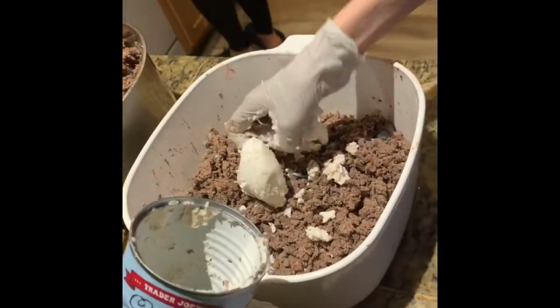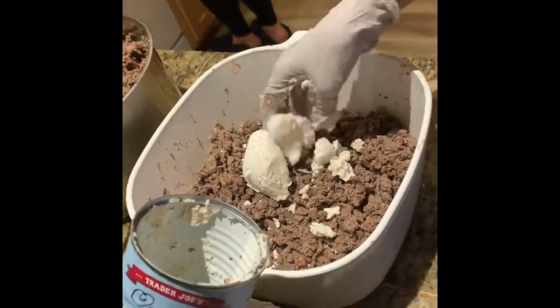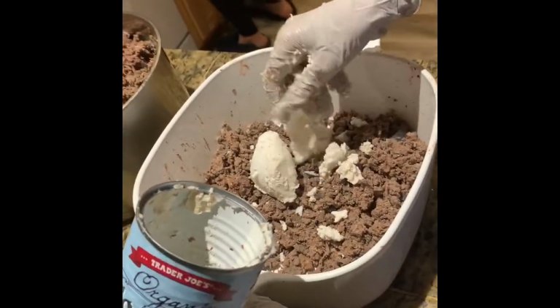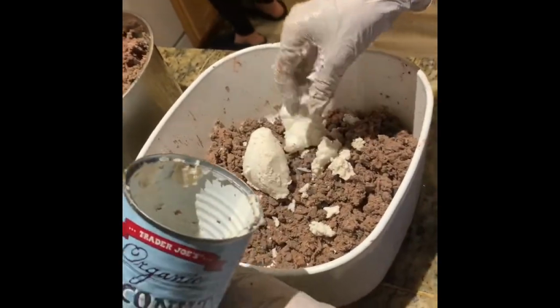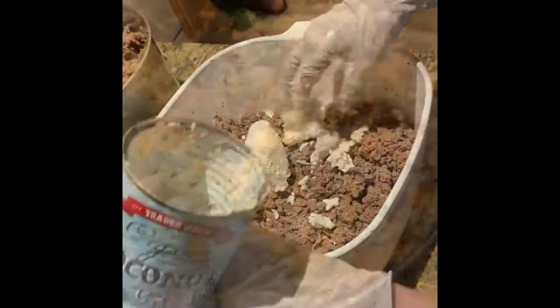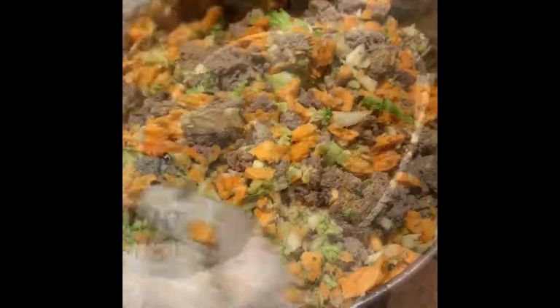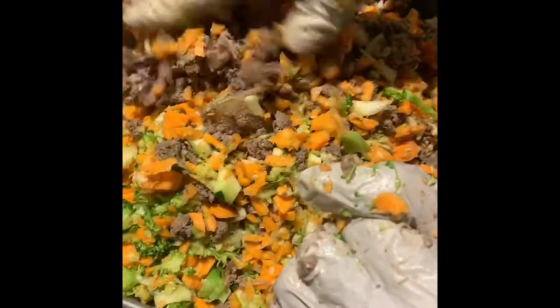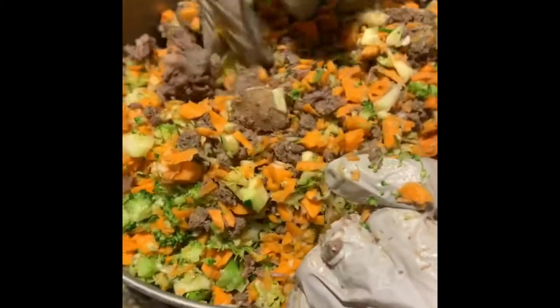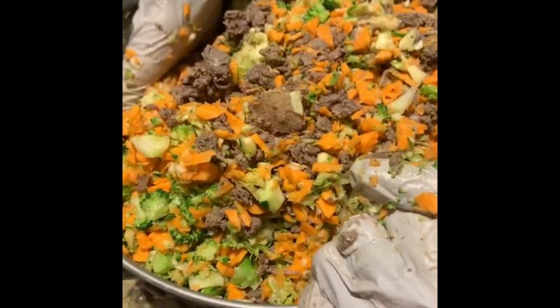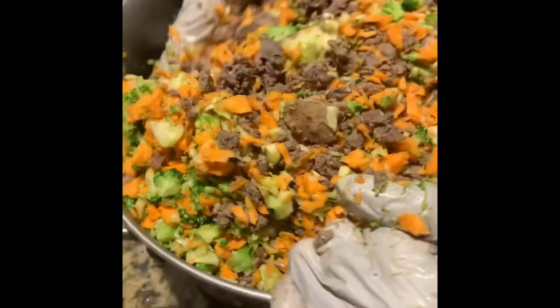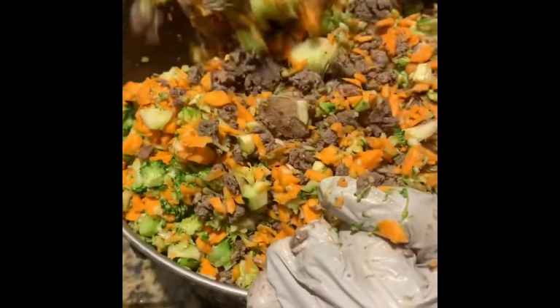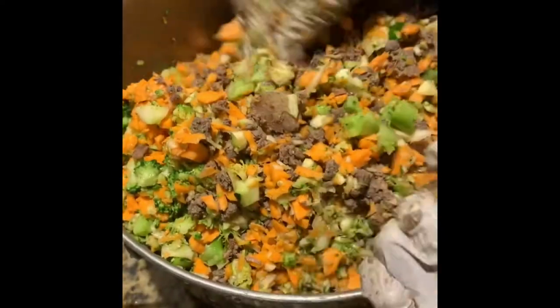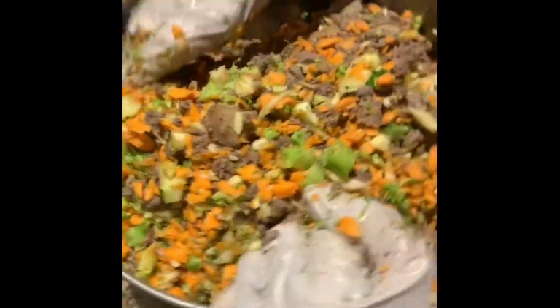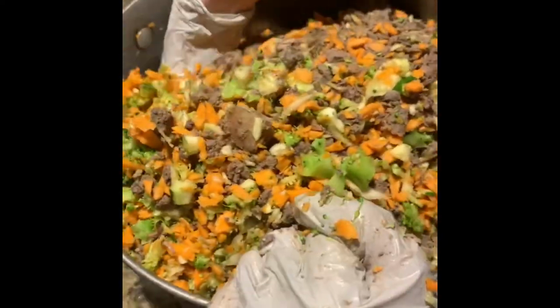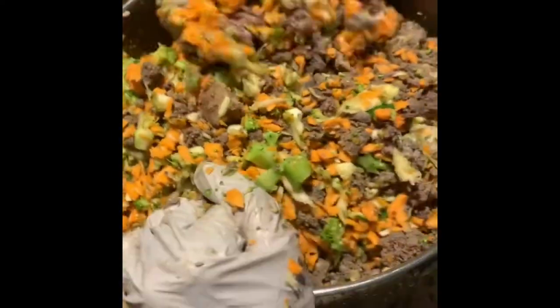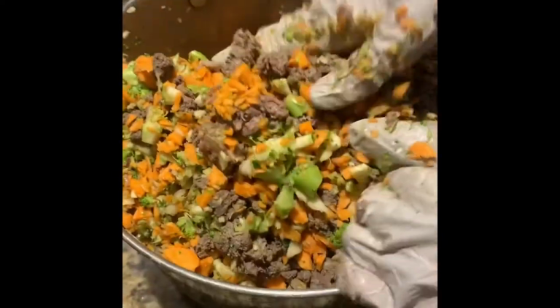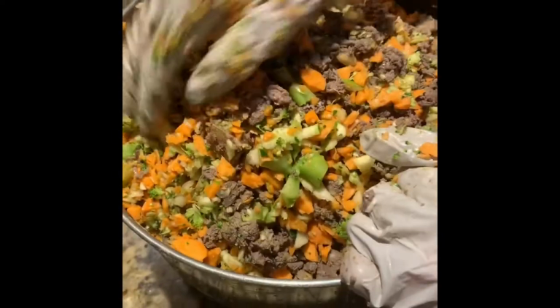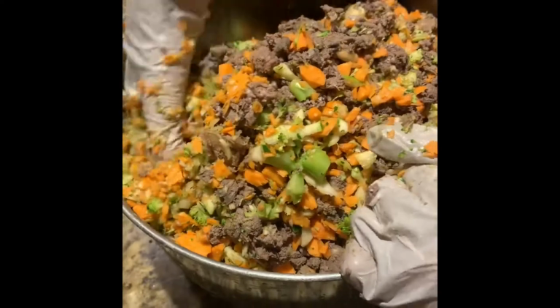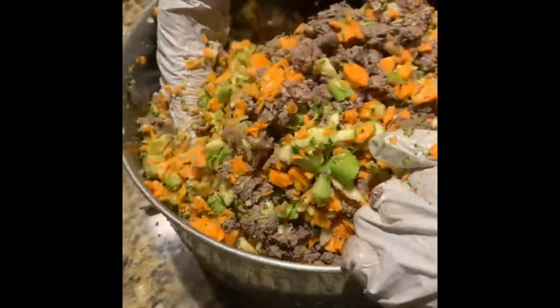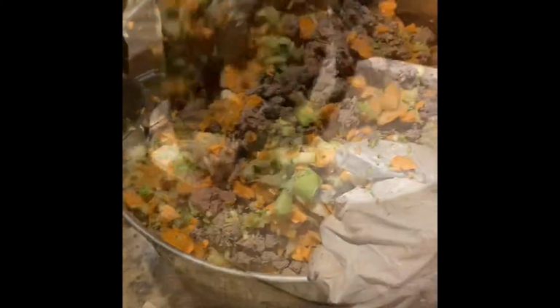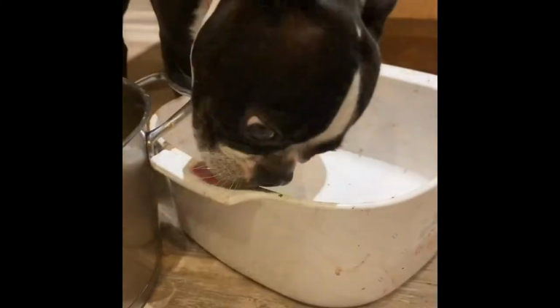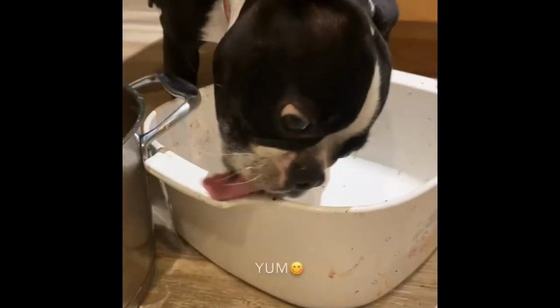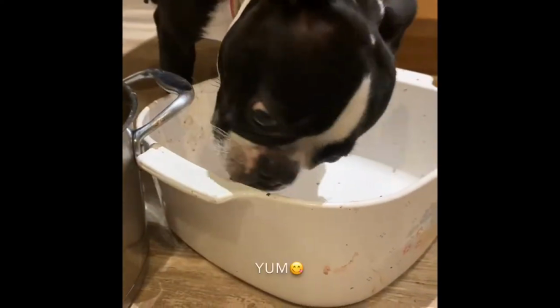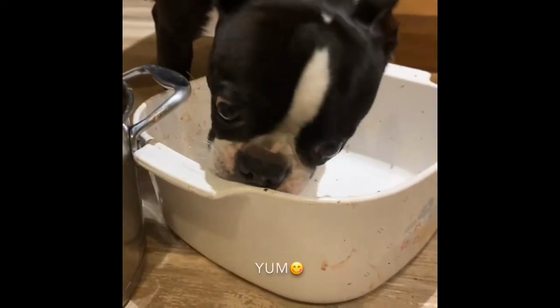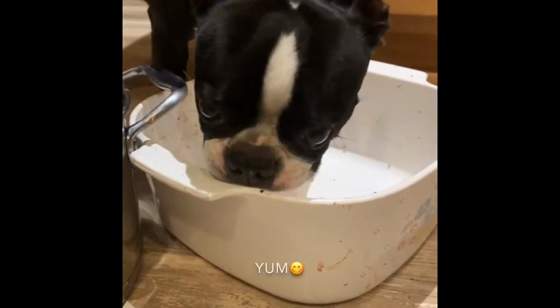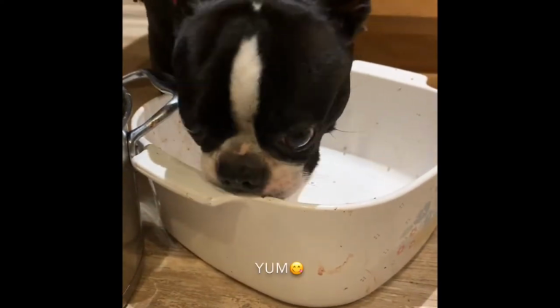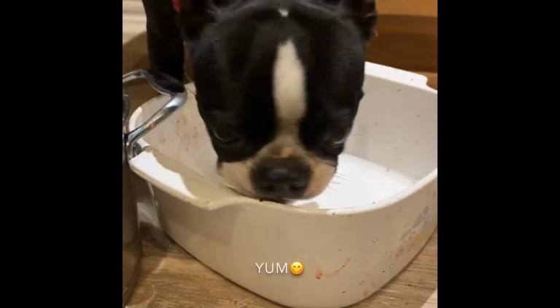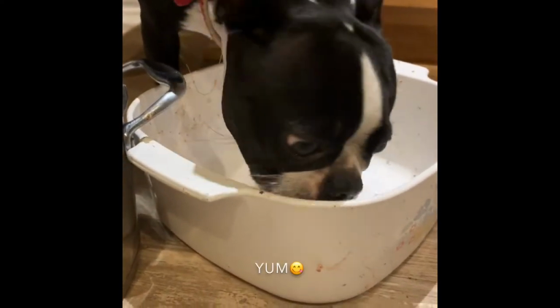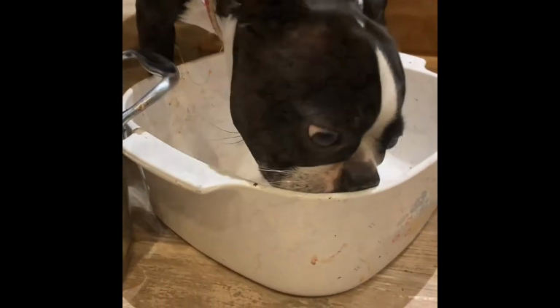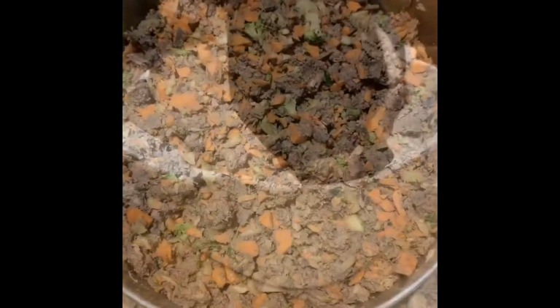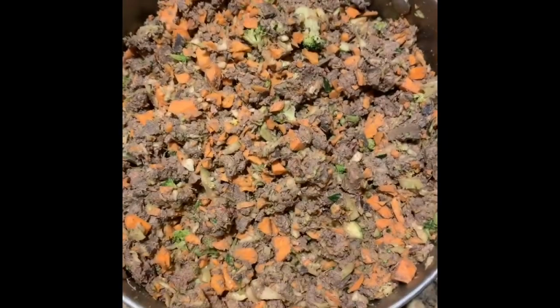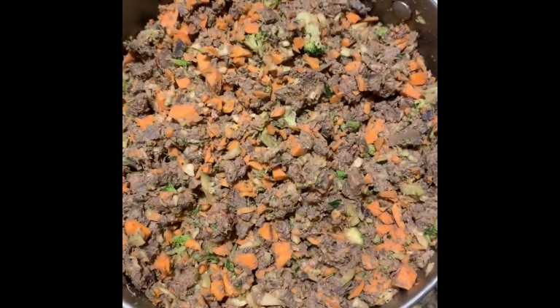These oils help to make the coat very soft. And then I just mix it all together and store it in my refrigerator. I probably would not store this for more than five days, but it never lasts more than five days.